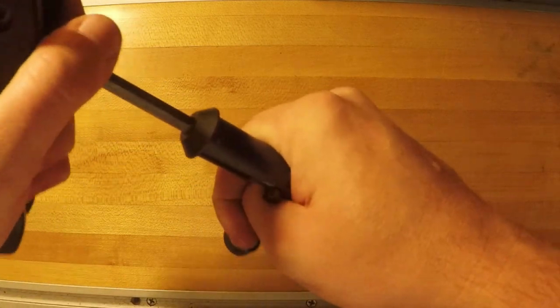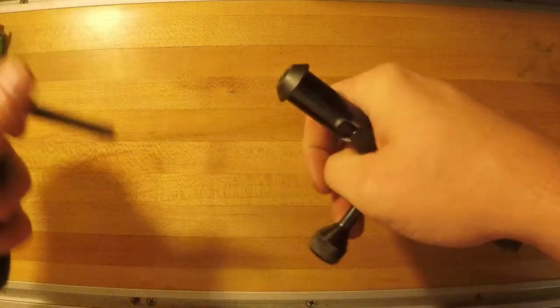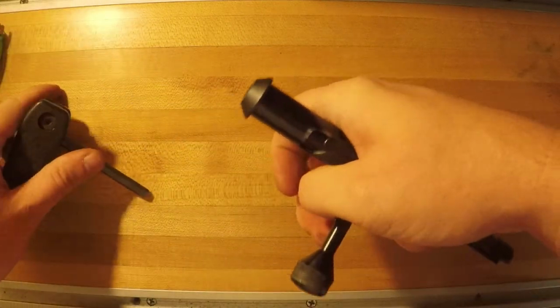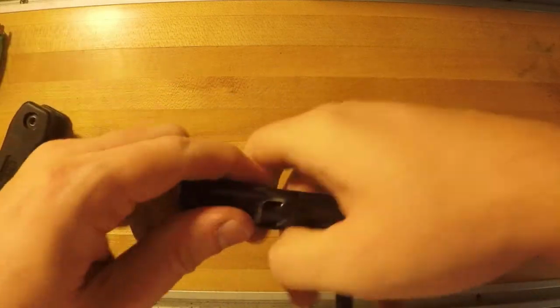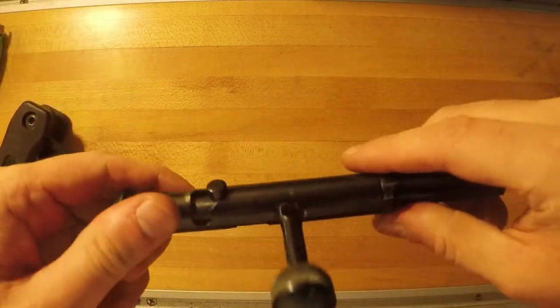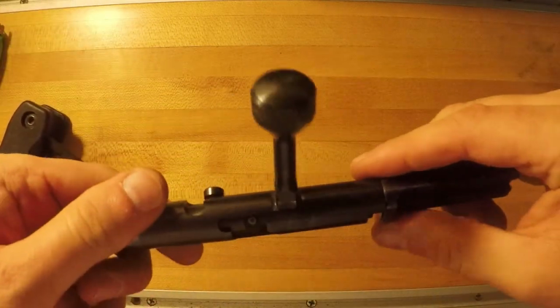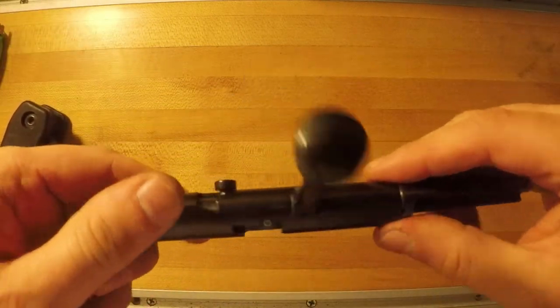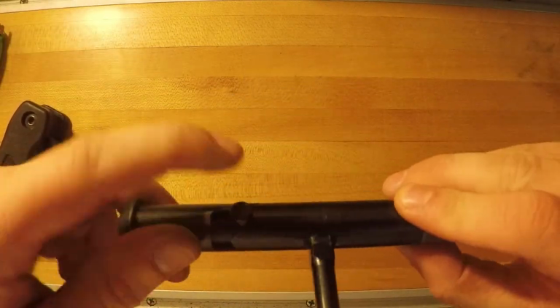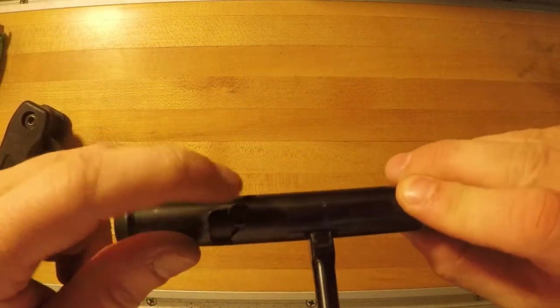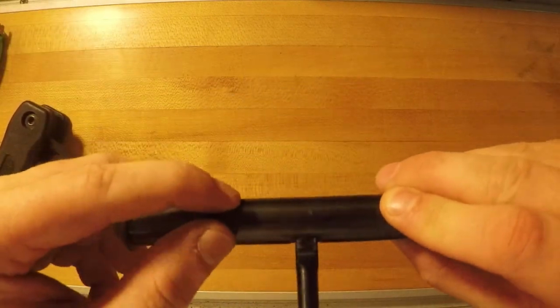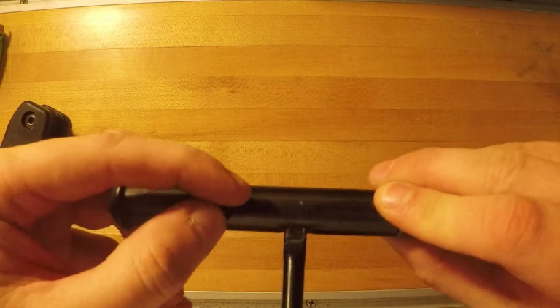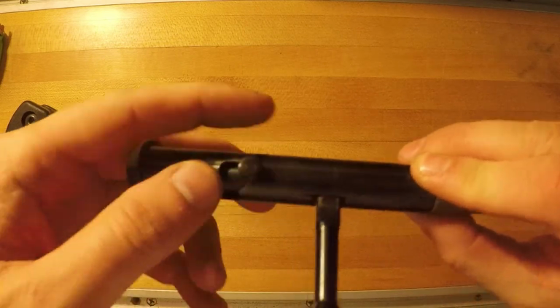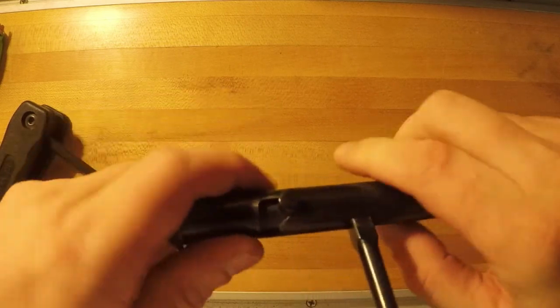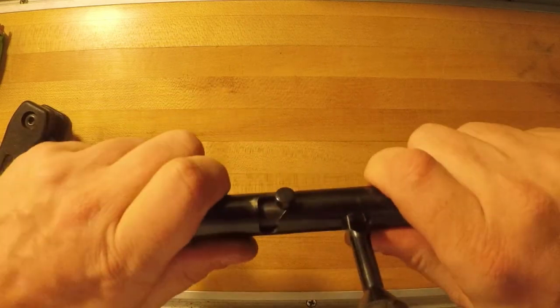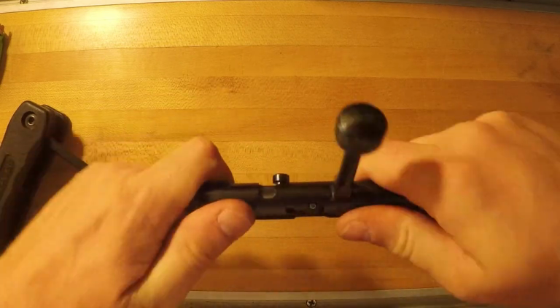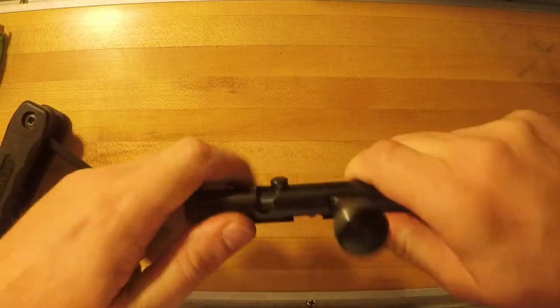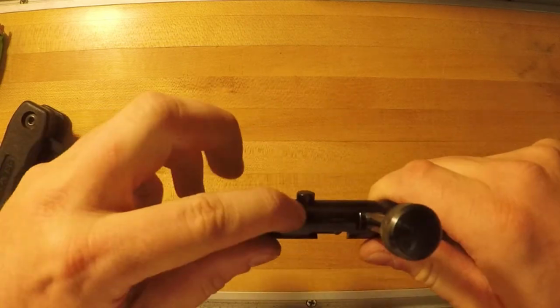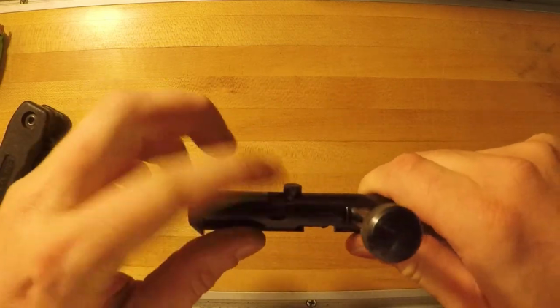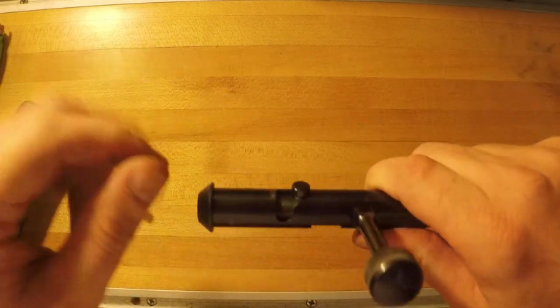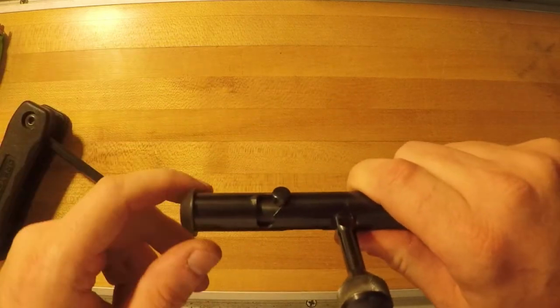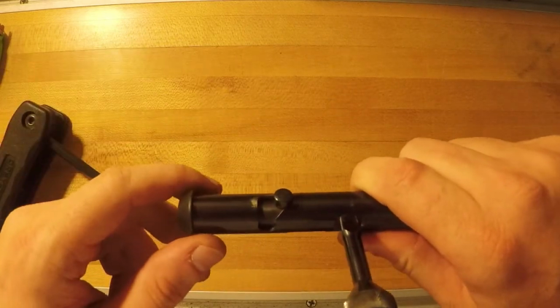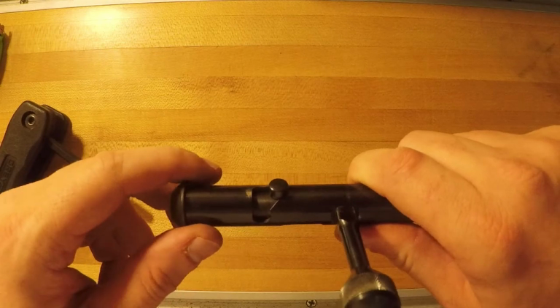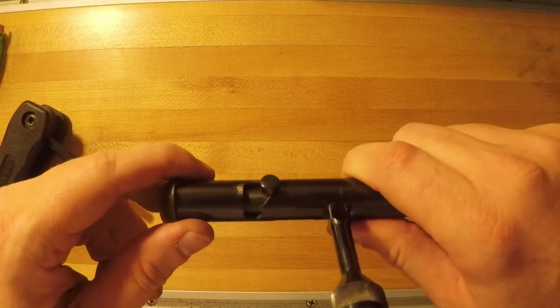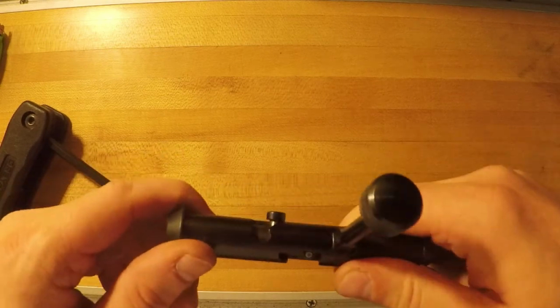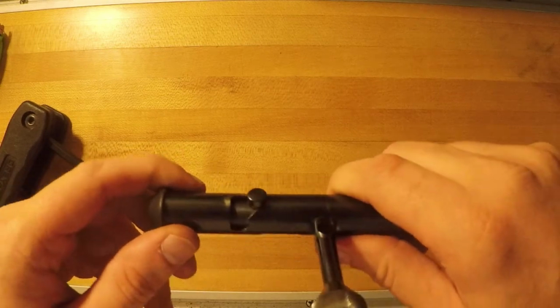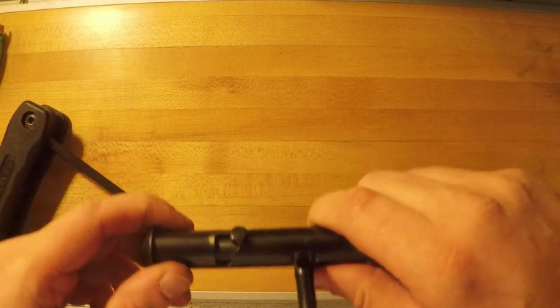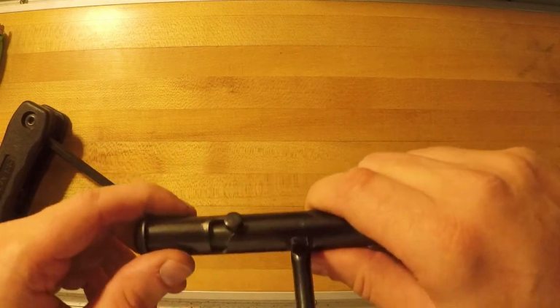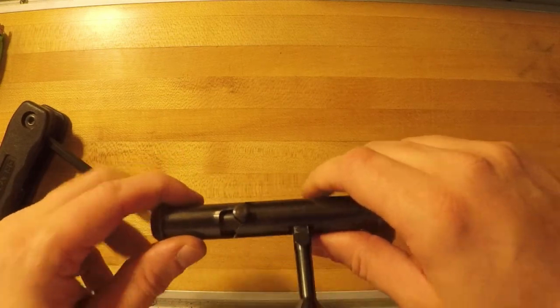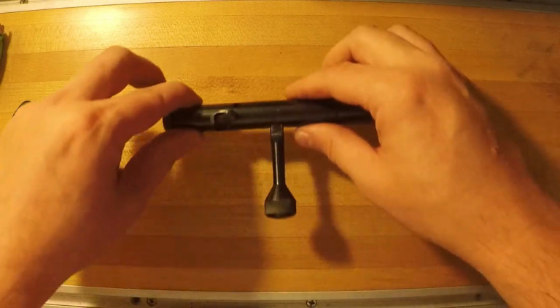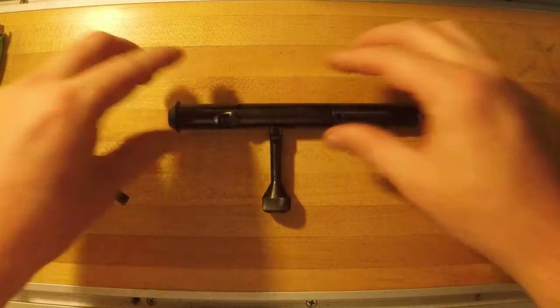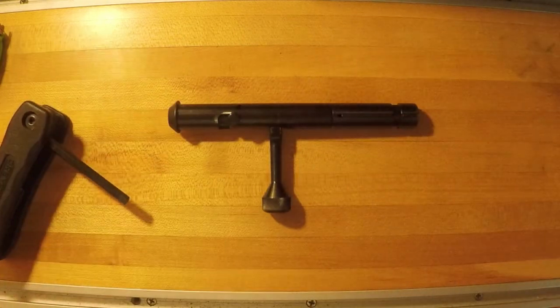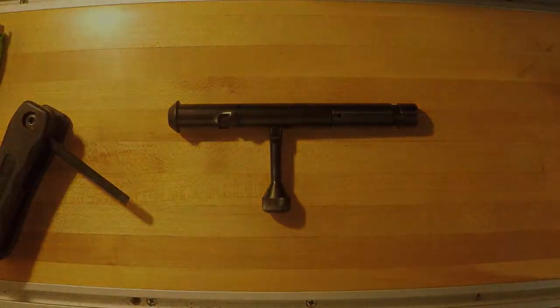You do have to tighten the nut down completely before you cock it, otherwise you can't get your Allen key in there to tighten it. Just tighten it down, then use the edge of a table or workbench to pry that cocking piece back into the cocked position, and you can put it back in your rifle — and that's it.